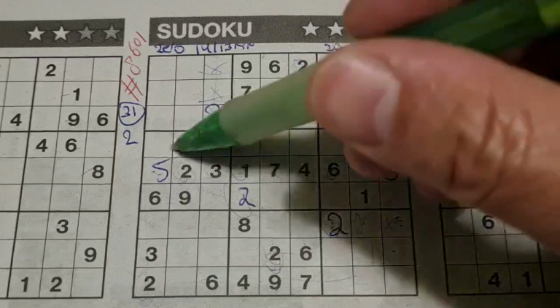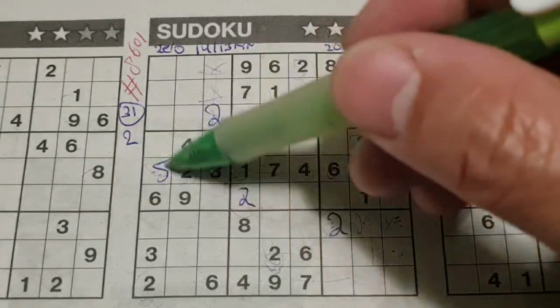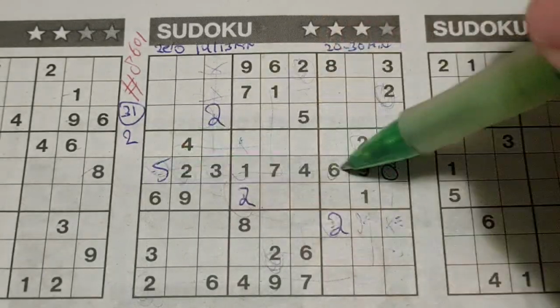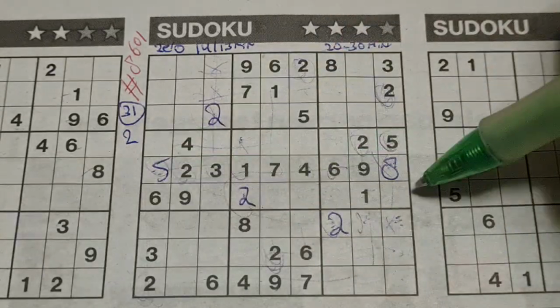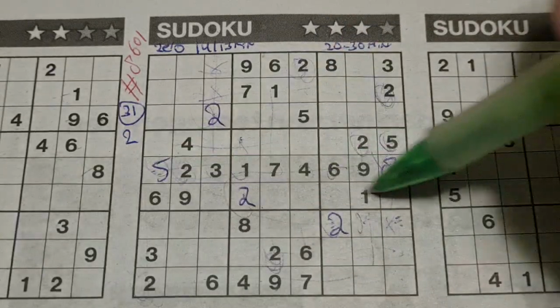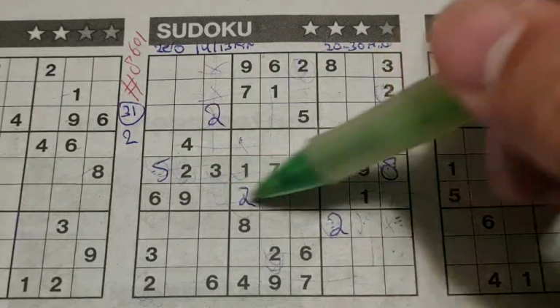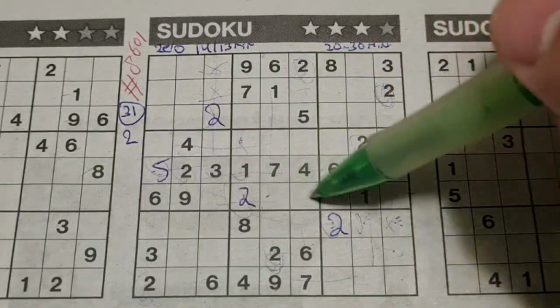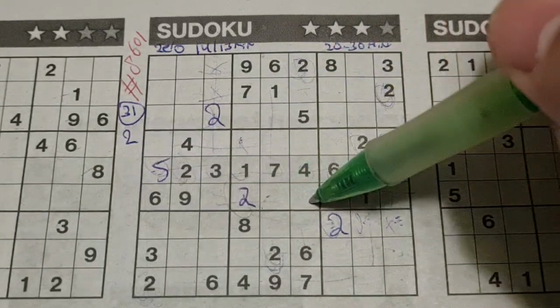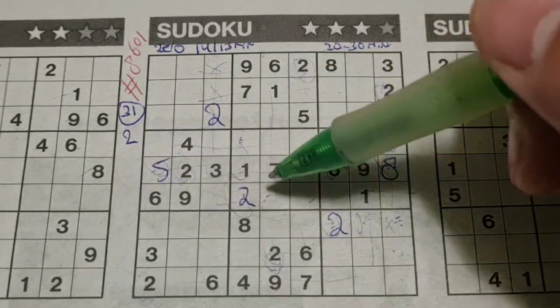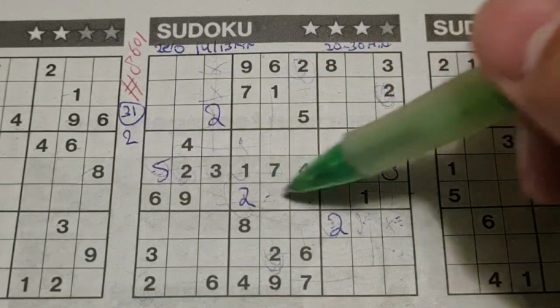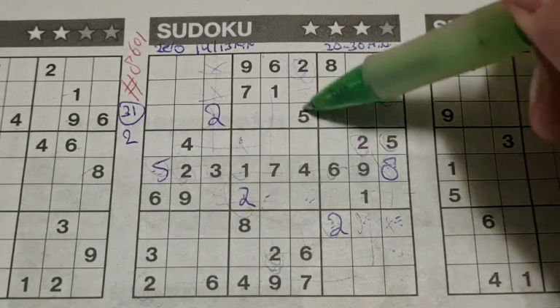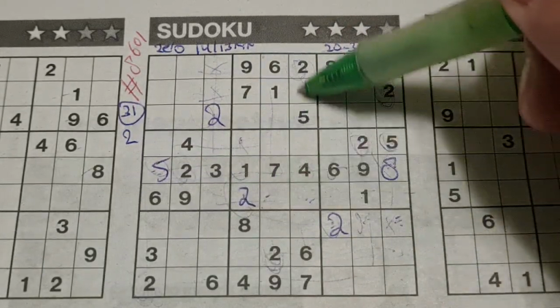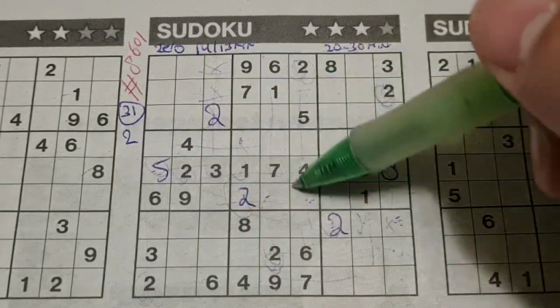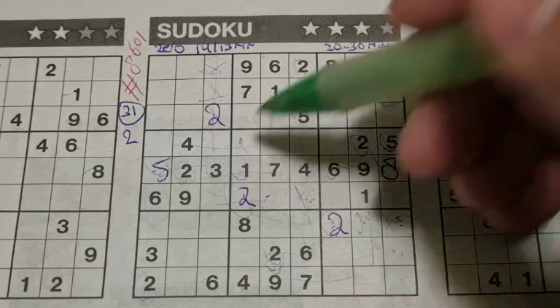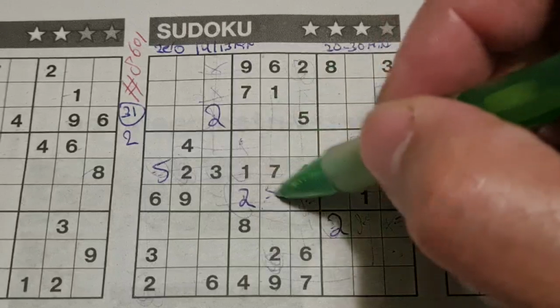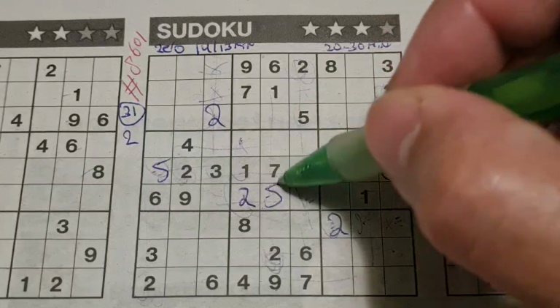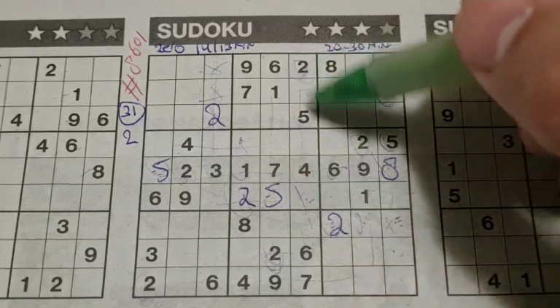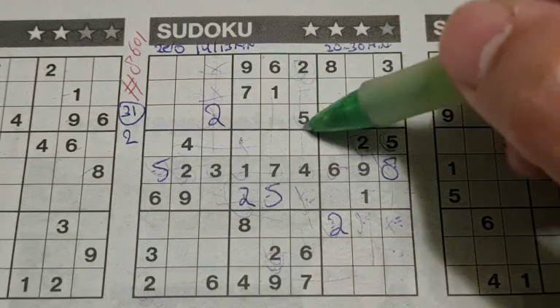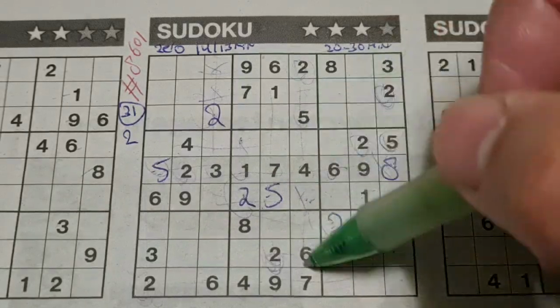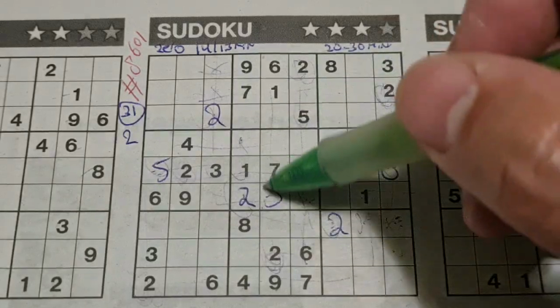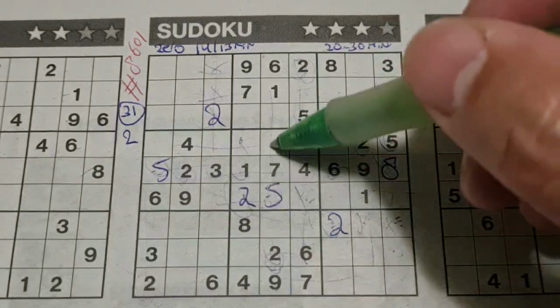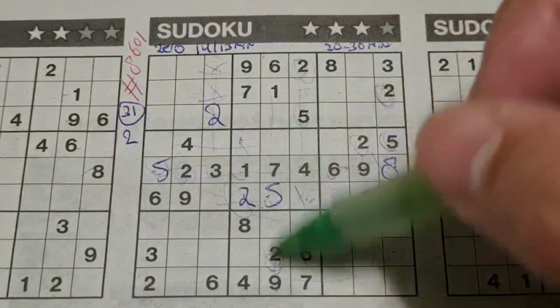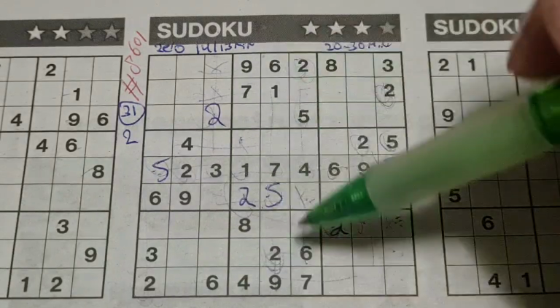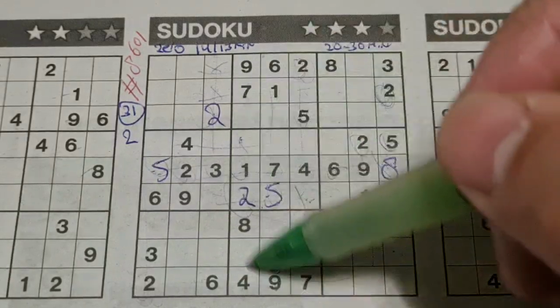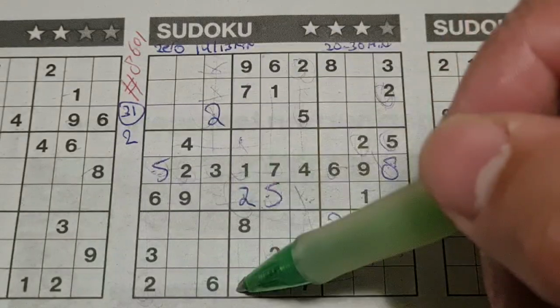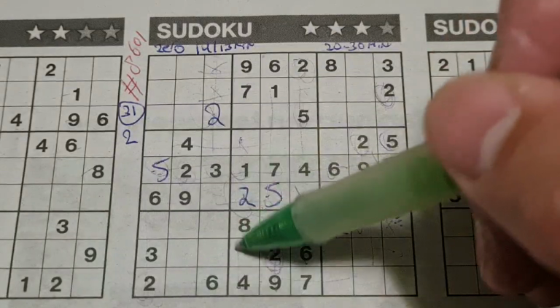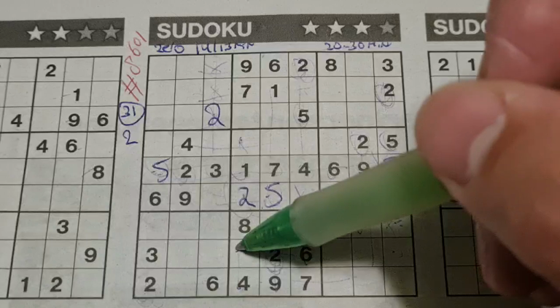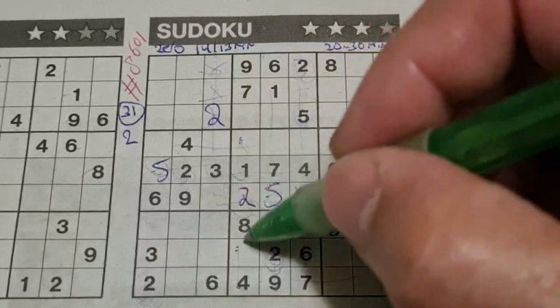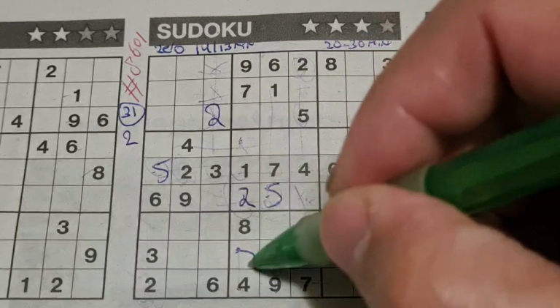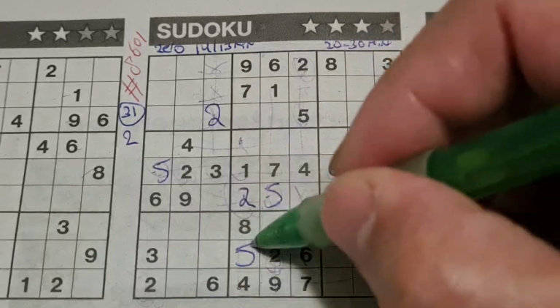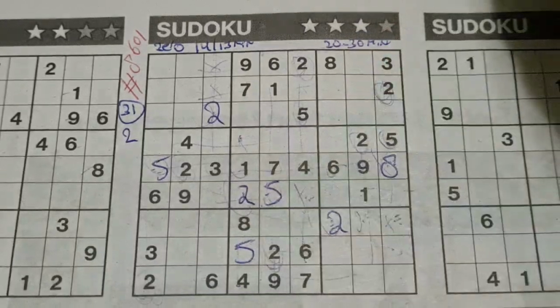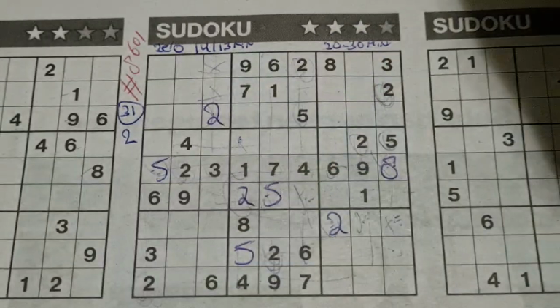5 in this row, 5 in the middle row, so the row below — the only two places left with the 5 should be here. We have a 5 in this column, no 5 there, 5 should be there. 5 in this column, 5 in the middle column, so the column next — the only place left with the 5 should be there.